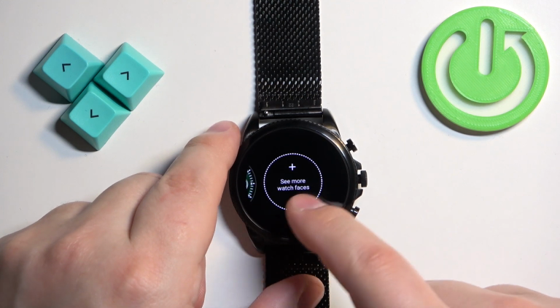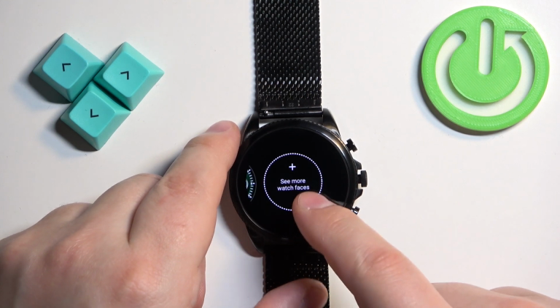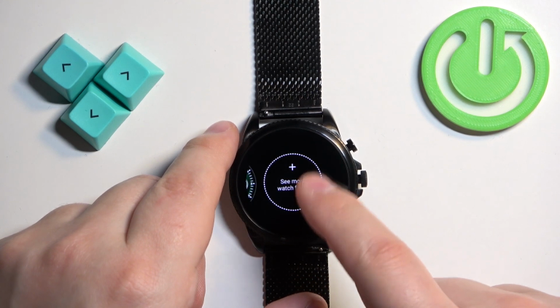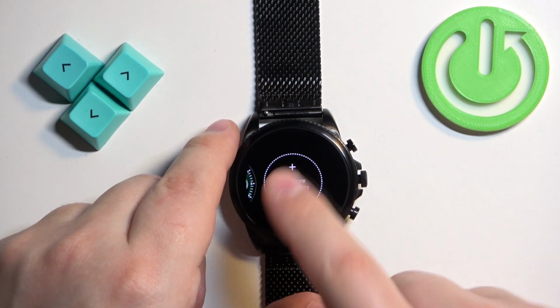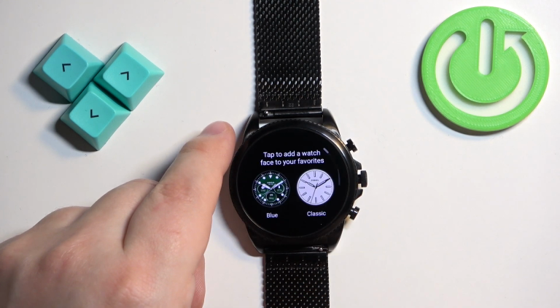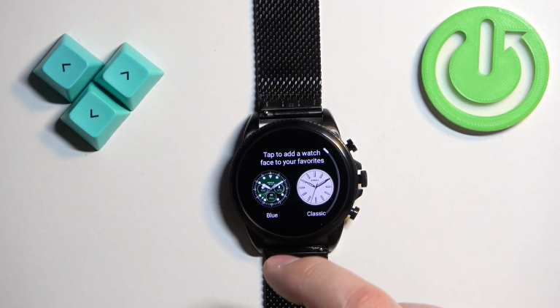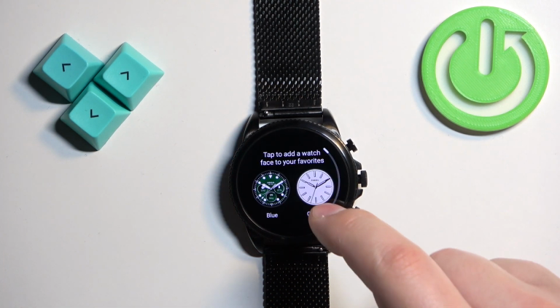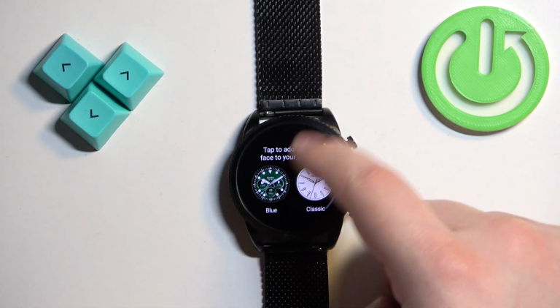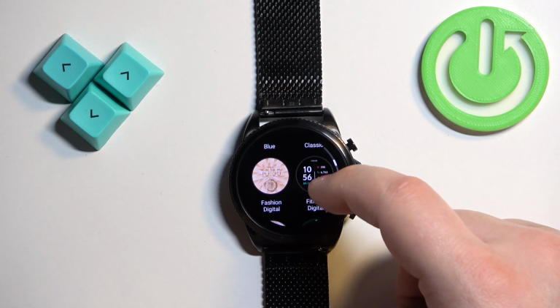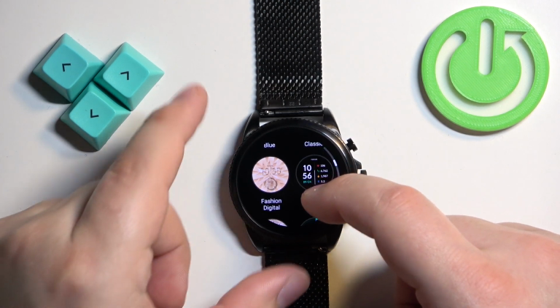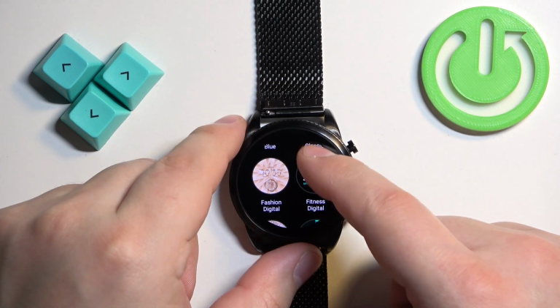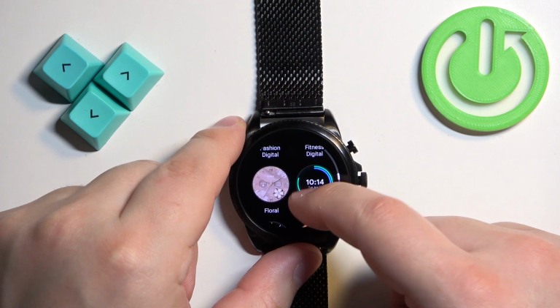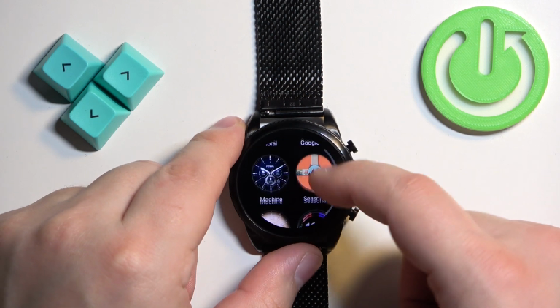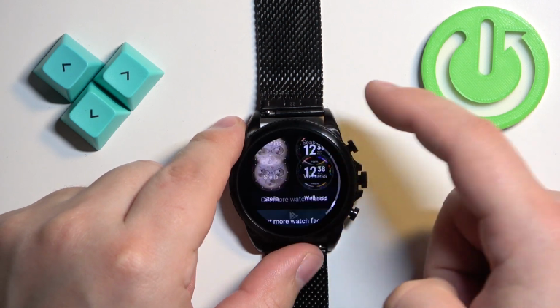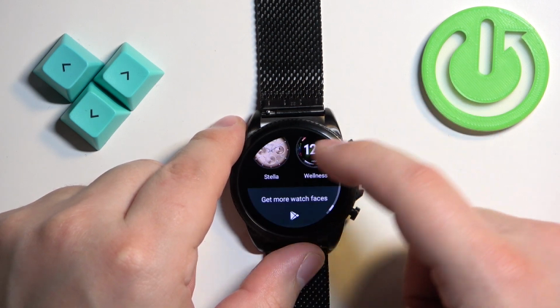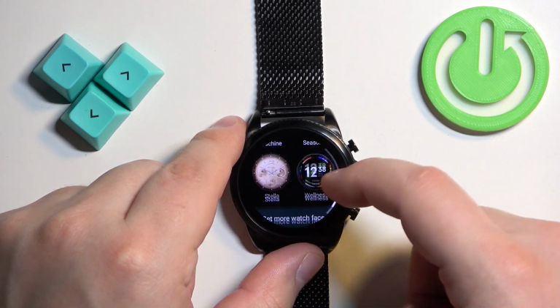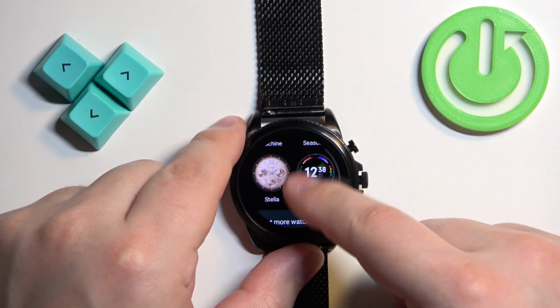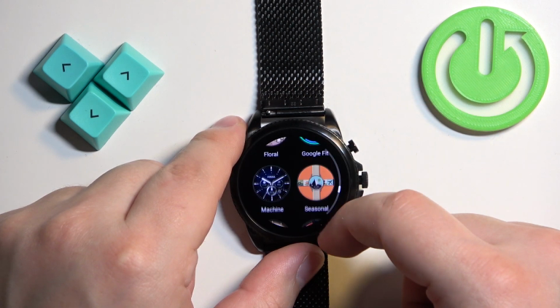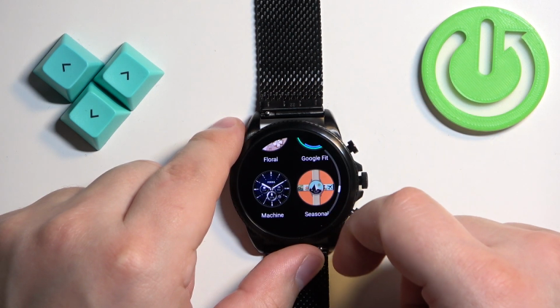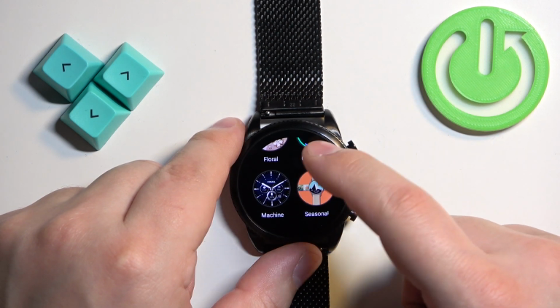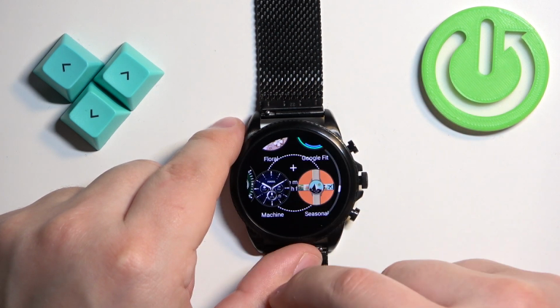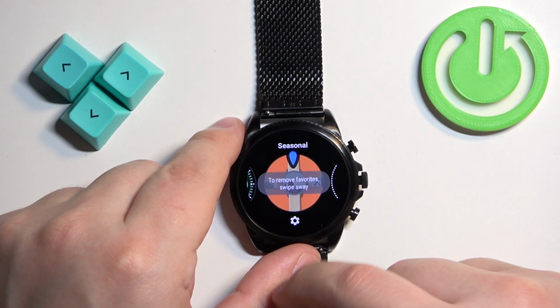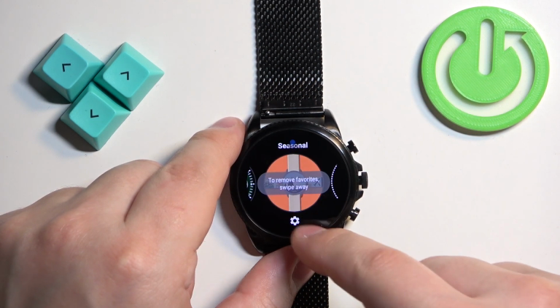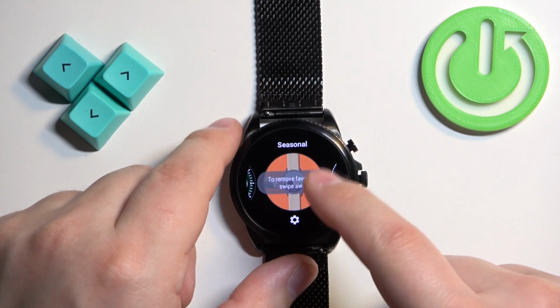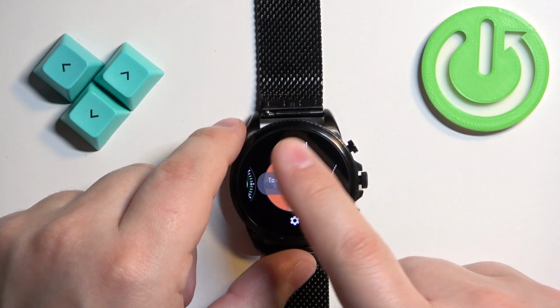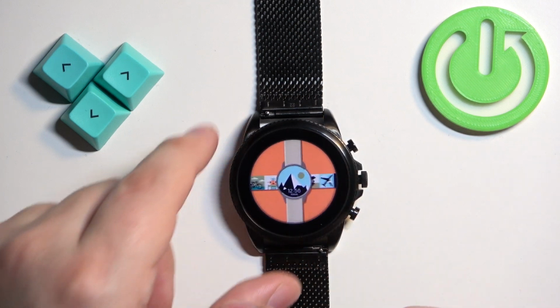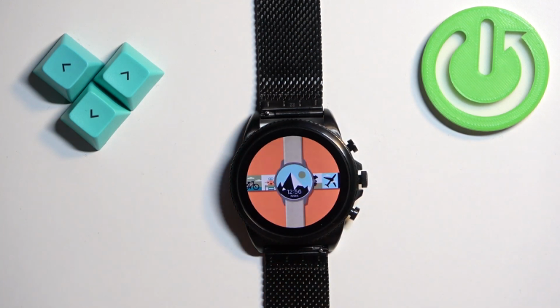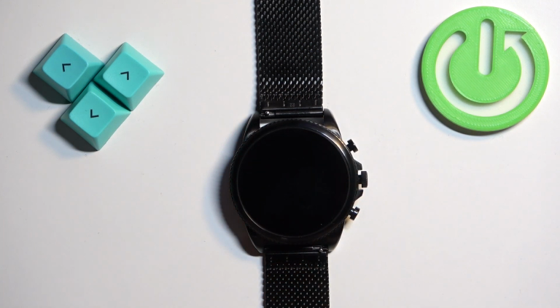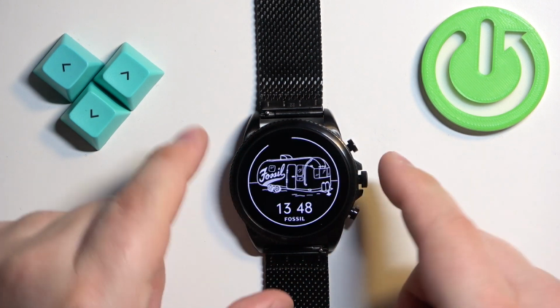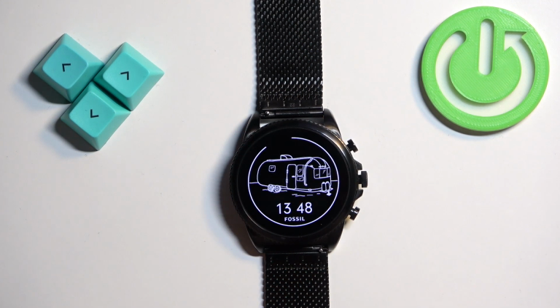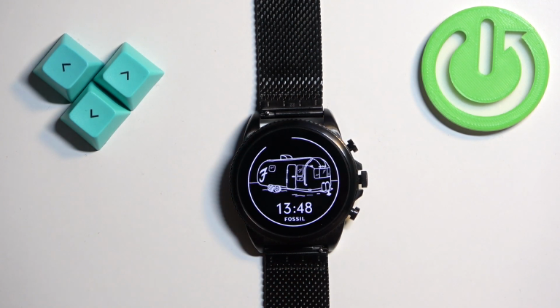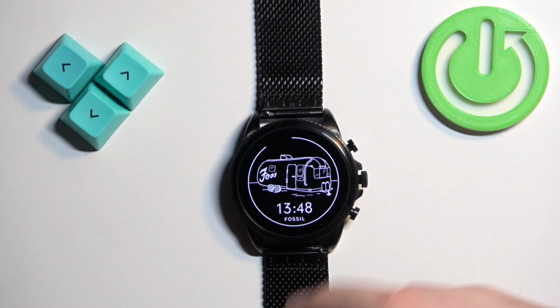Here you have a list of every watch face installed on your watch, so you can find the watch face you like, tap on it to add it to the menu, and then tap on it to apply it.